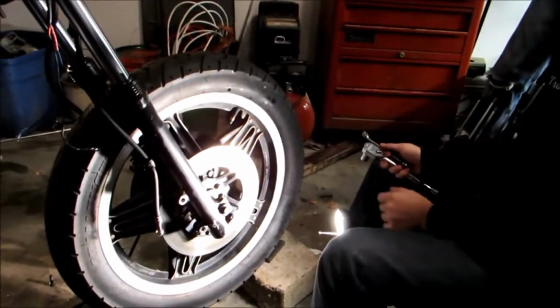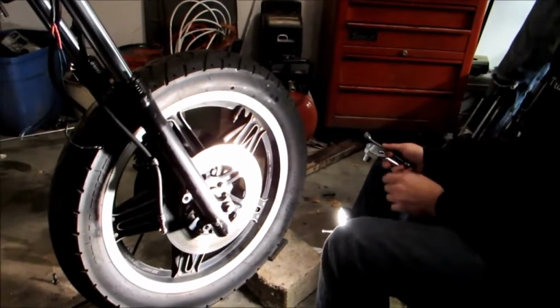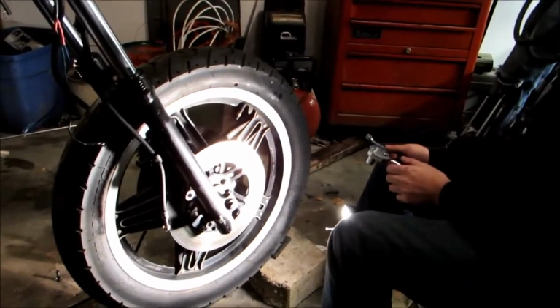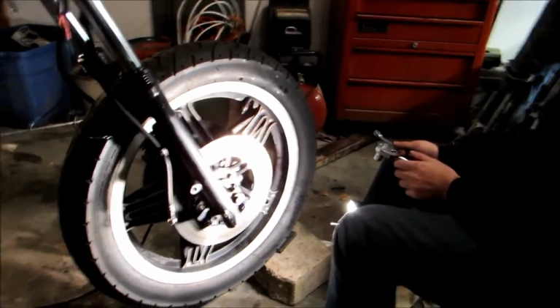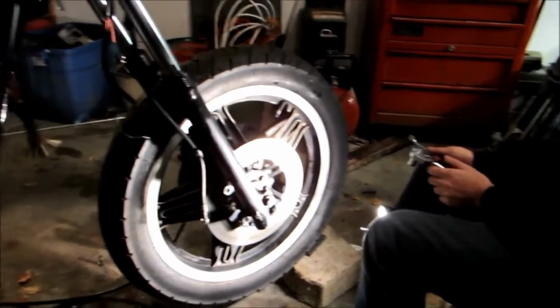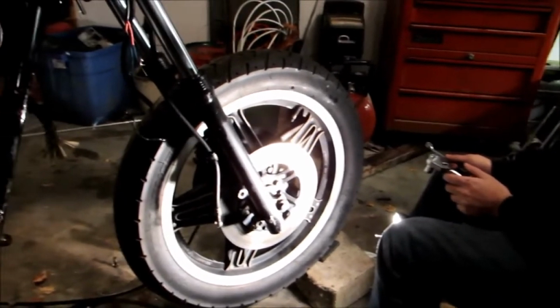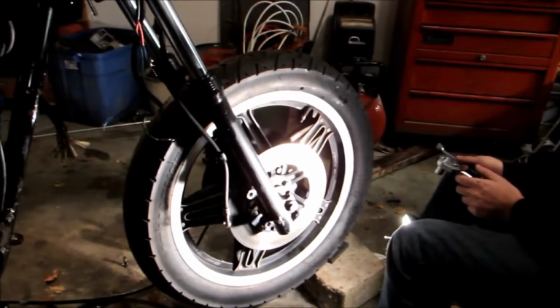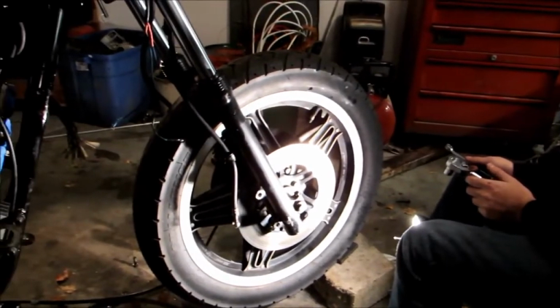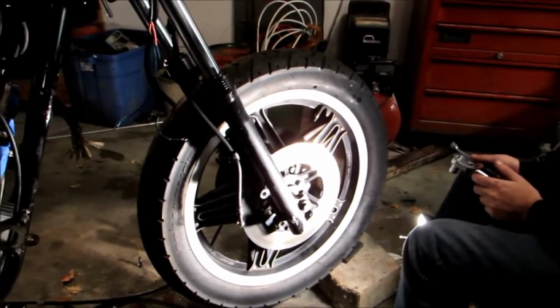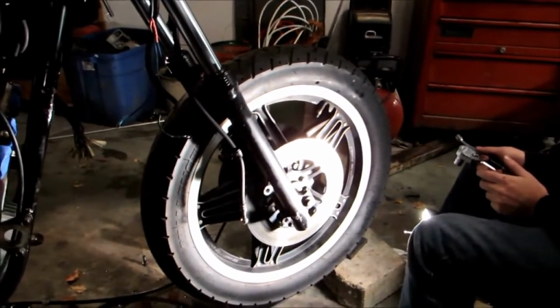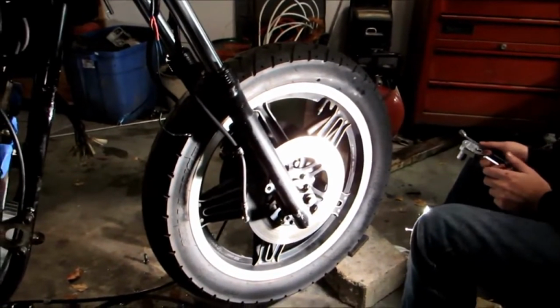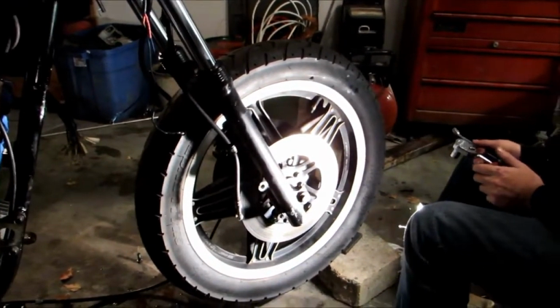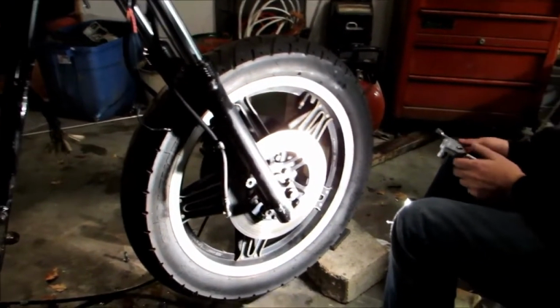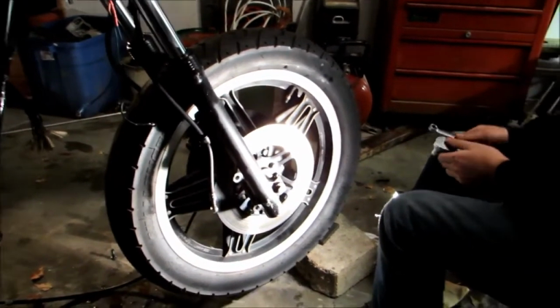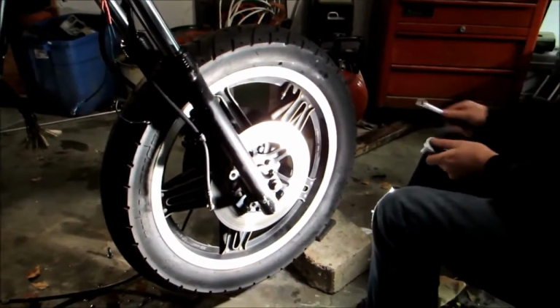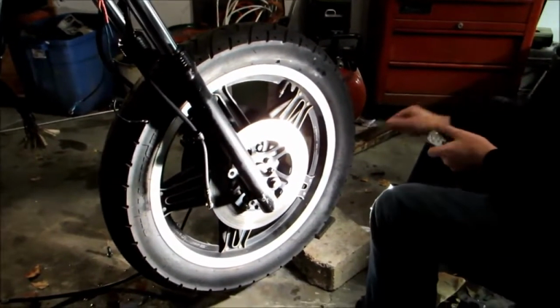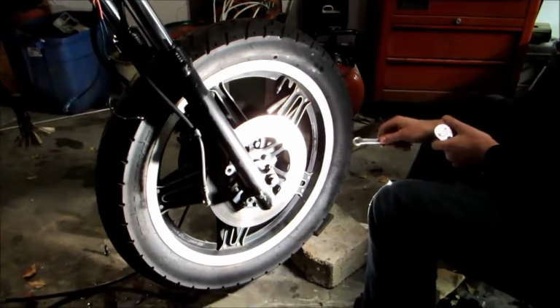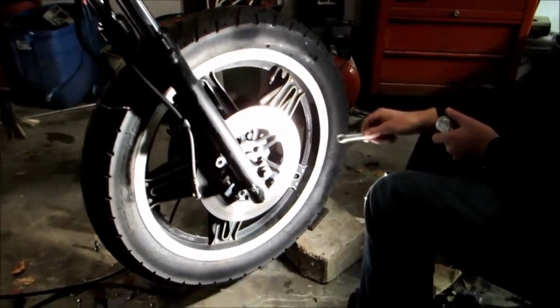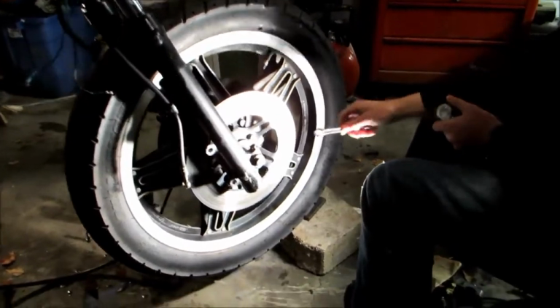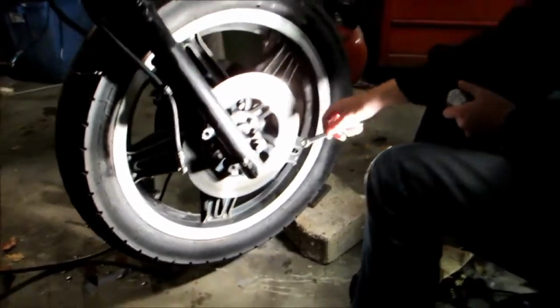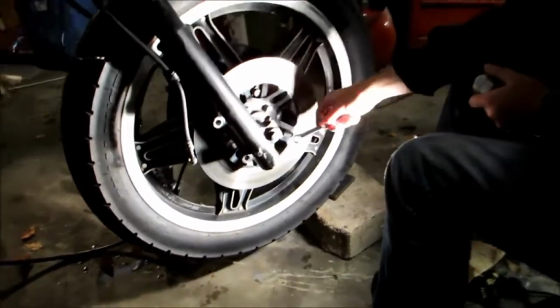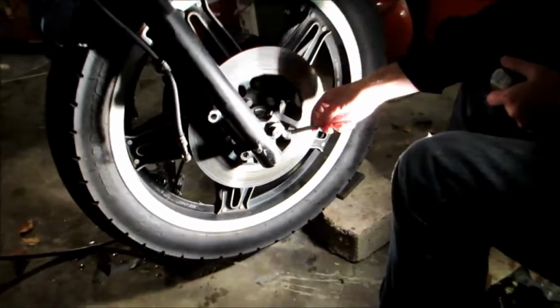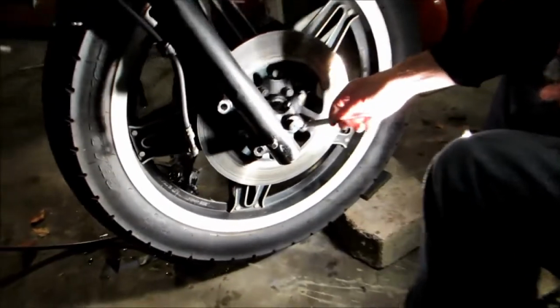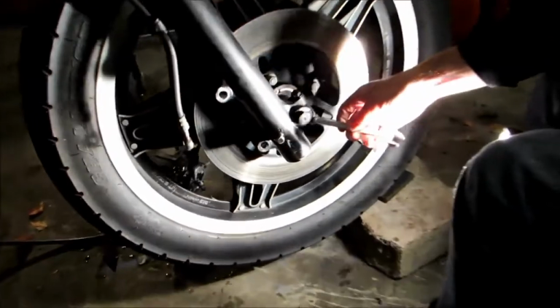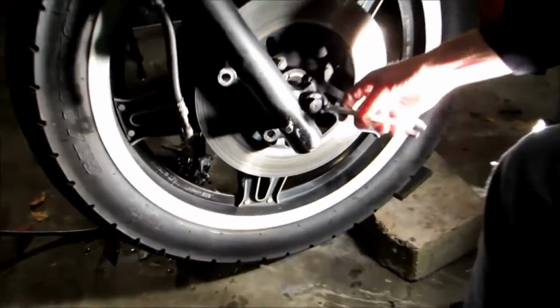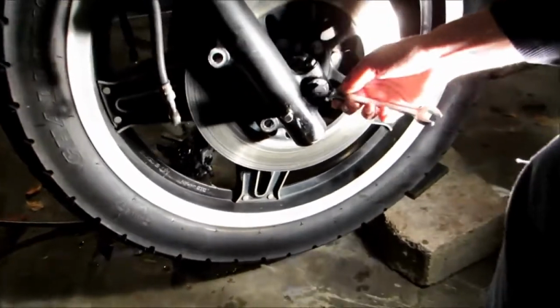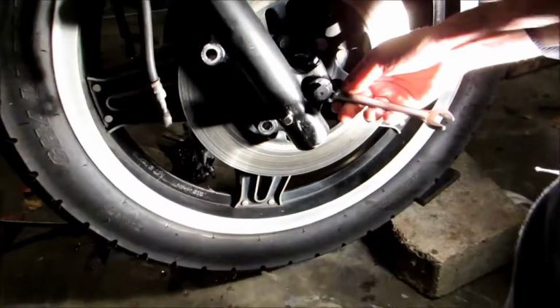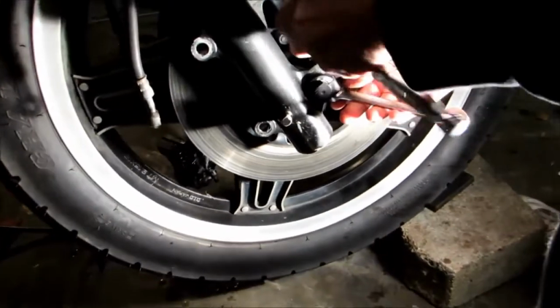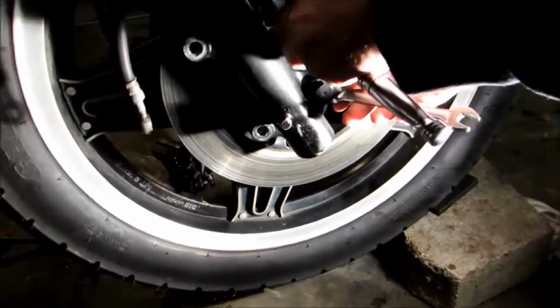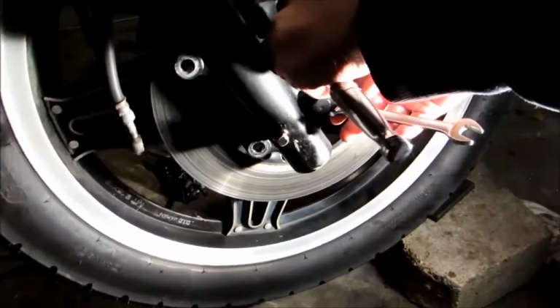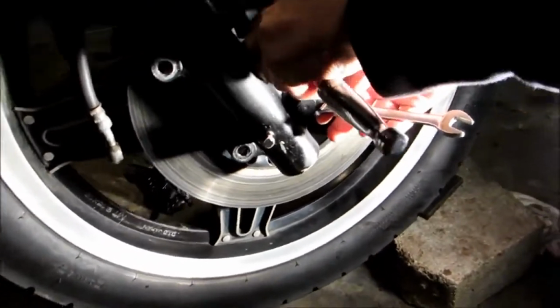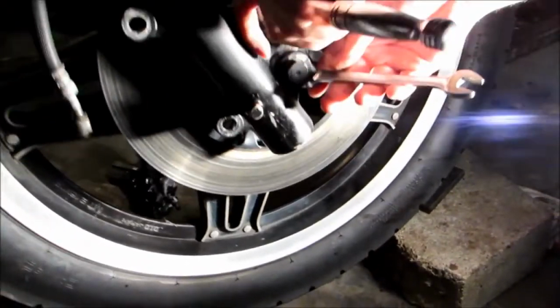Alright, we're going to go ahead and take the front tire off our bike here. First things first, we're going to loosen up this bolt that holds the axle on.